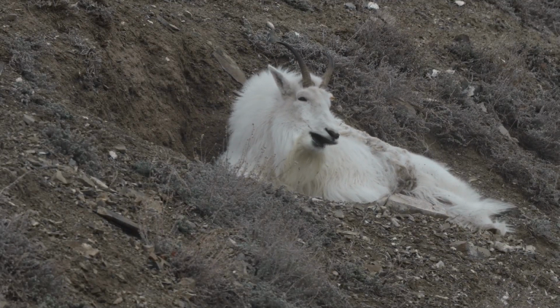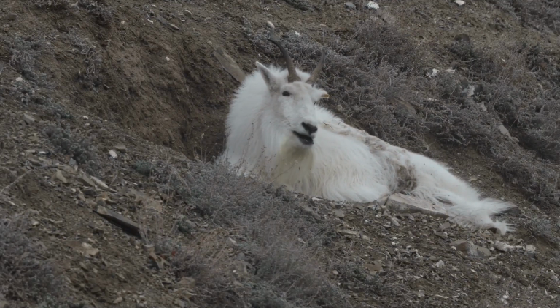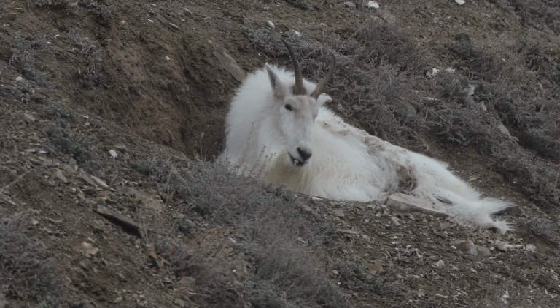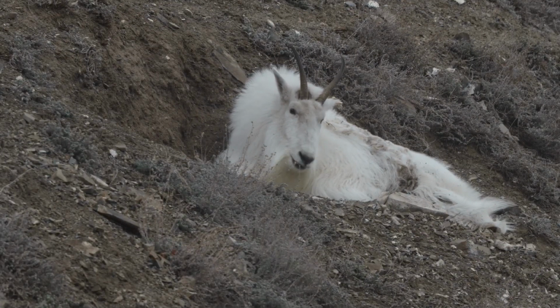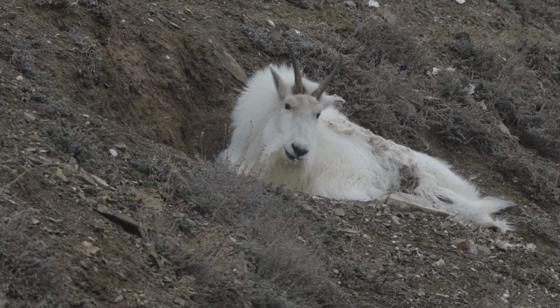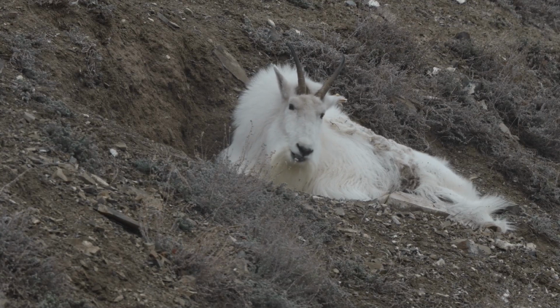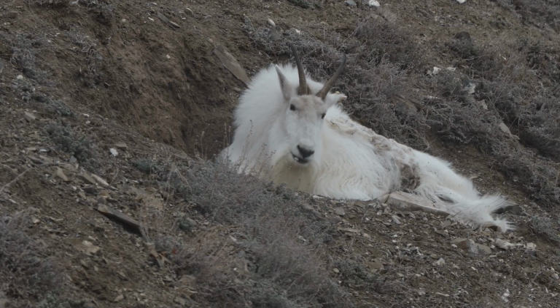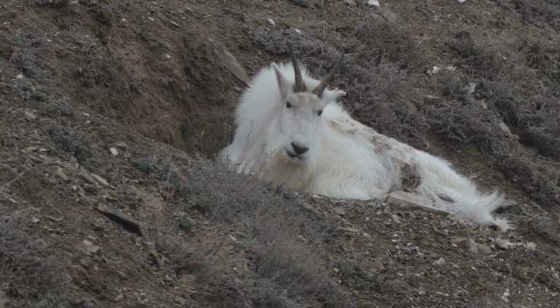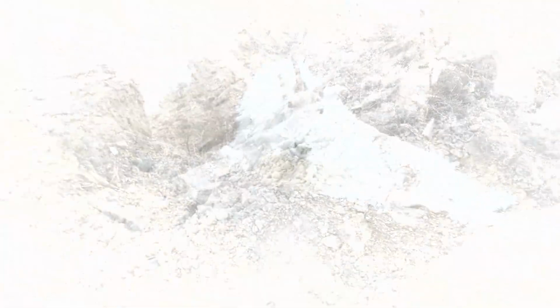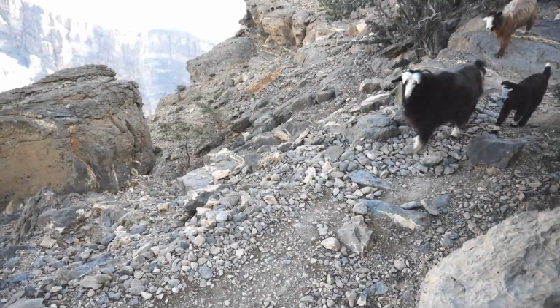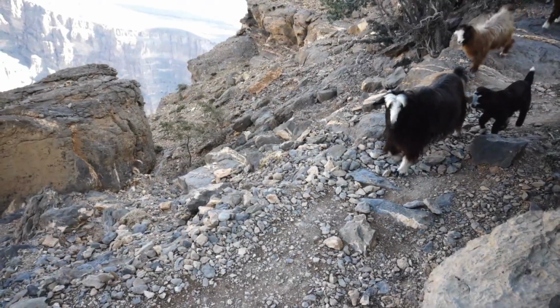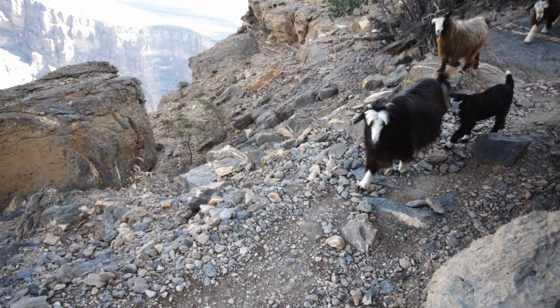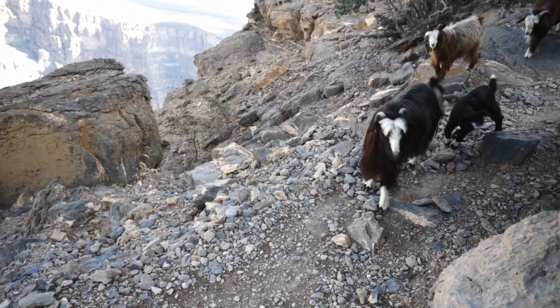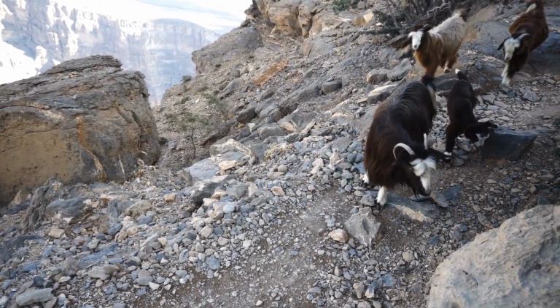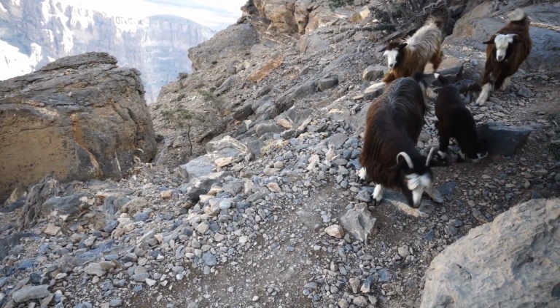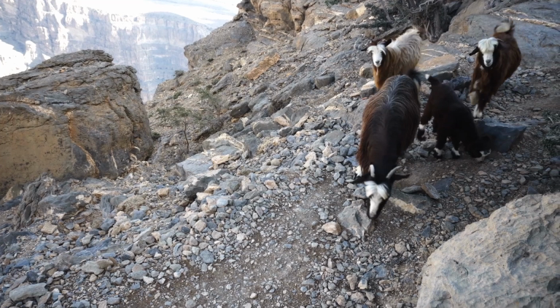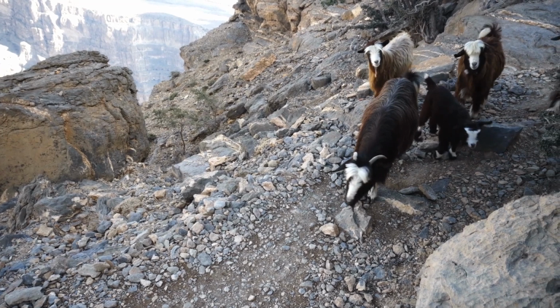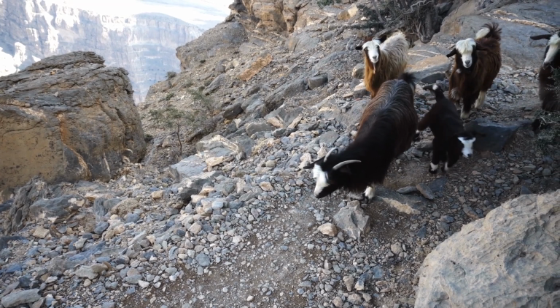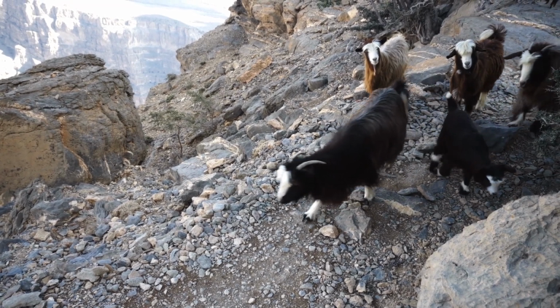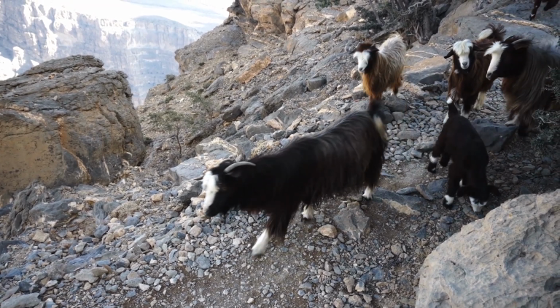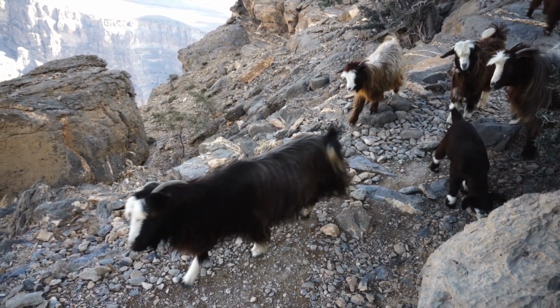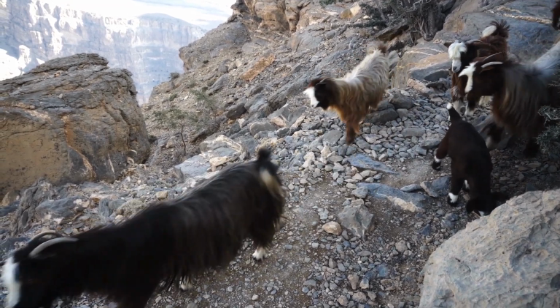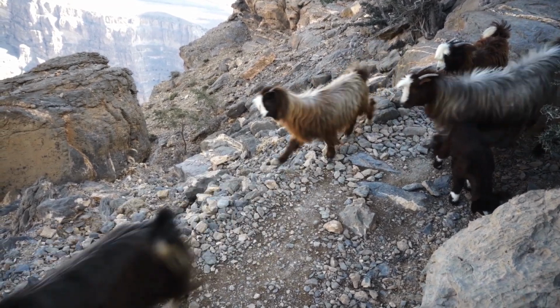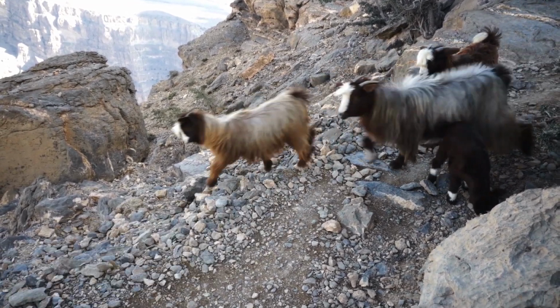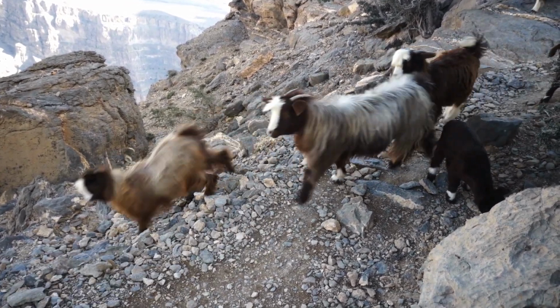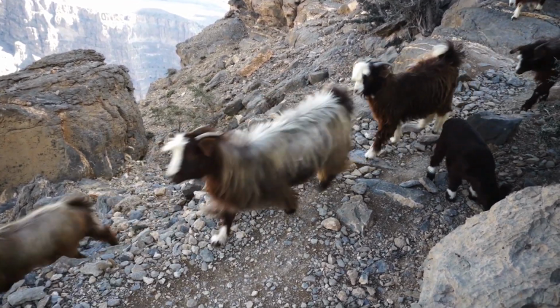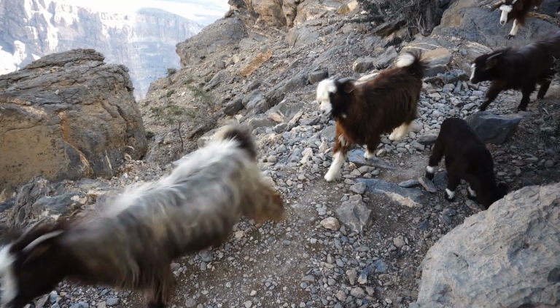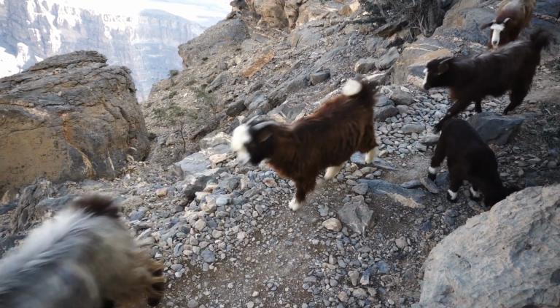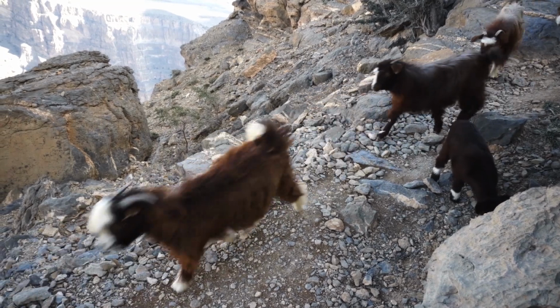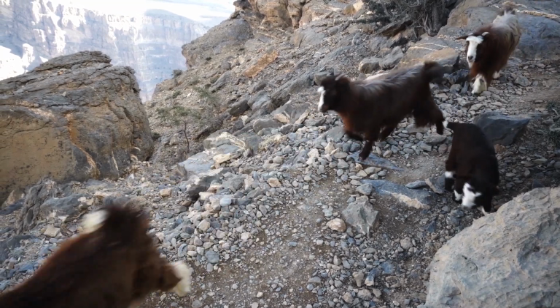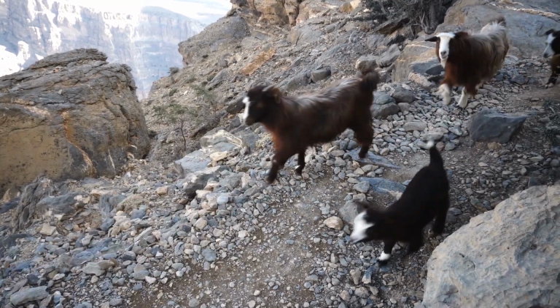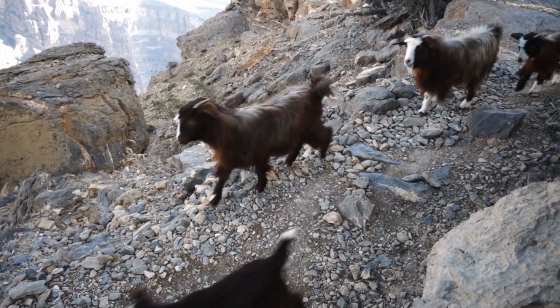Mountain goats live in small herds that are led by females, with males often living alone or in separate groups. The herd provides protection from predators, like wolves and cougars, and helps the goats stay safe in their harsh mountain environments.